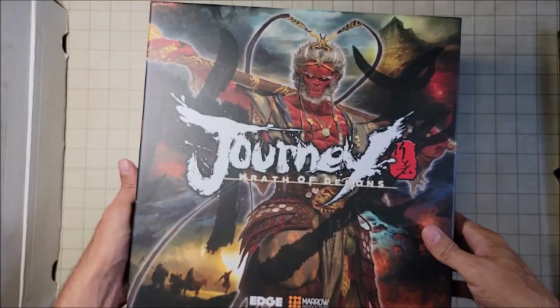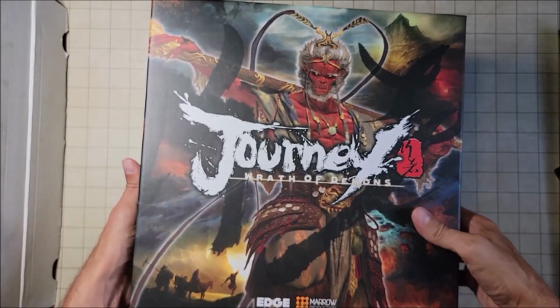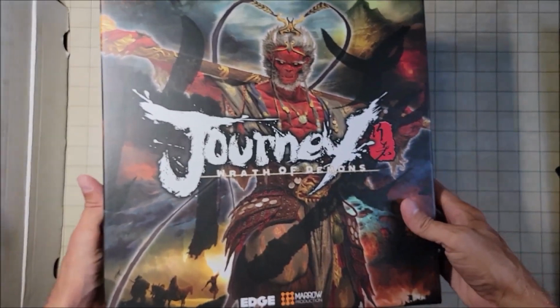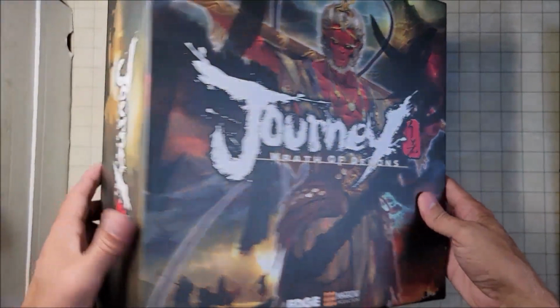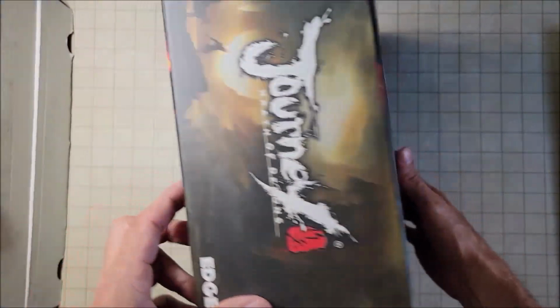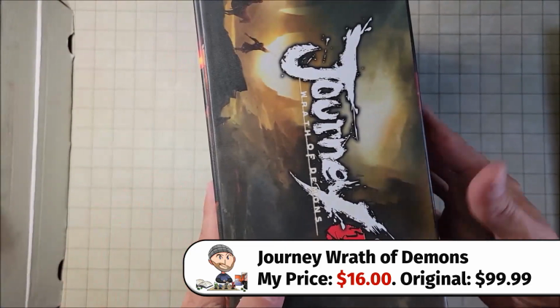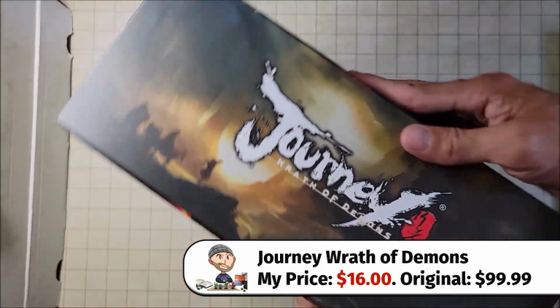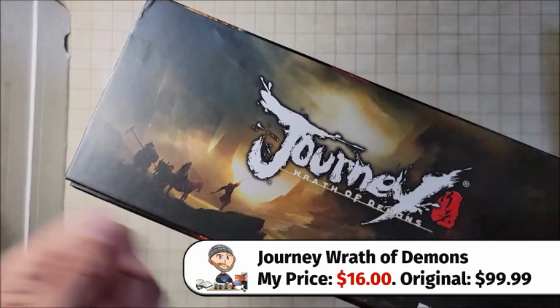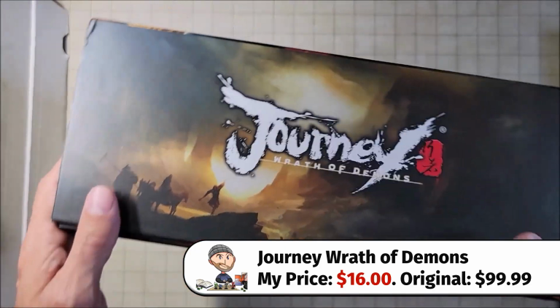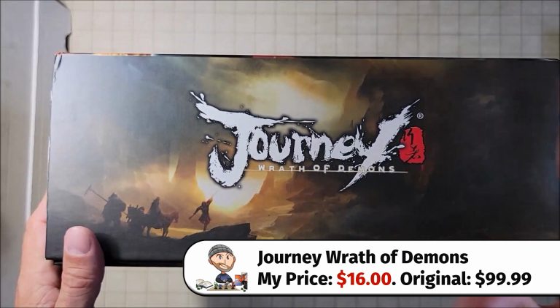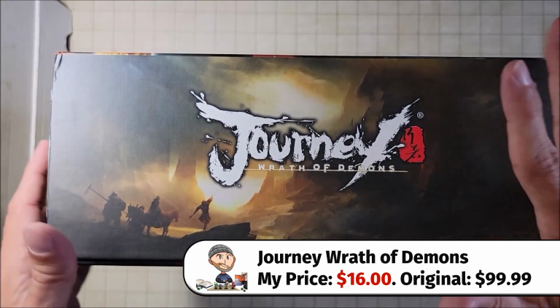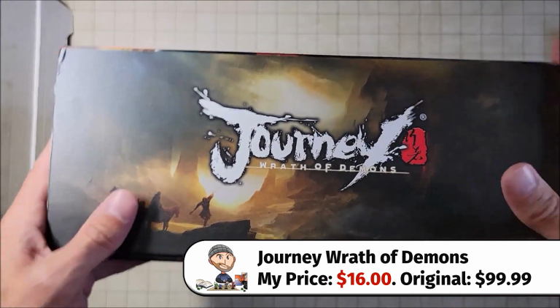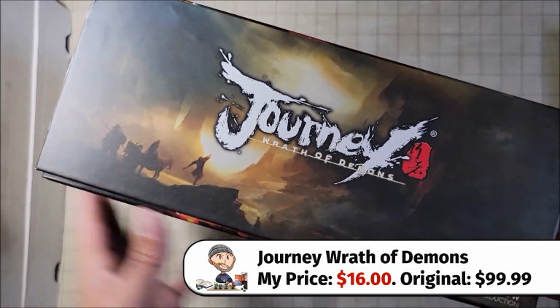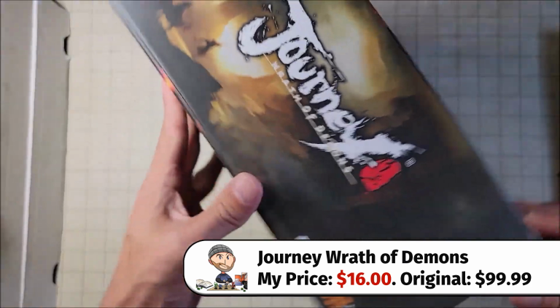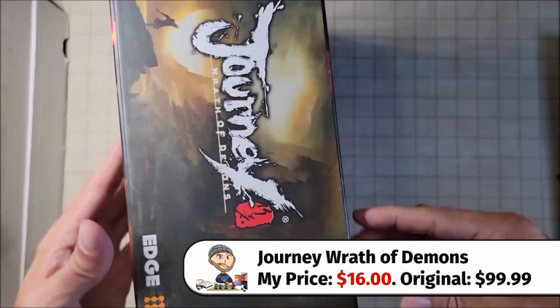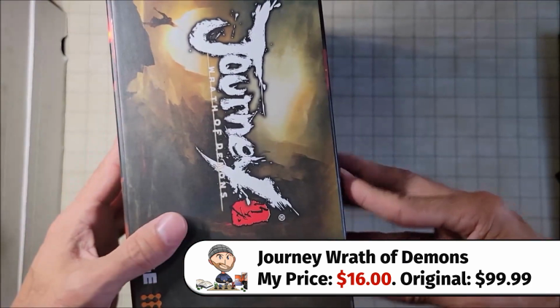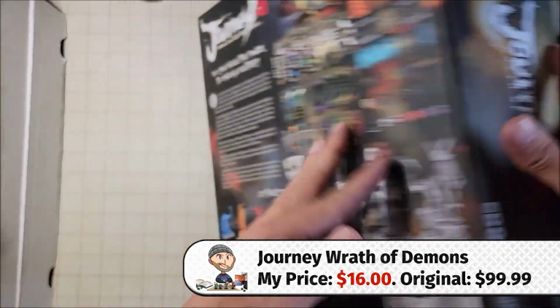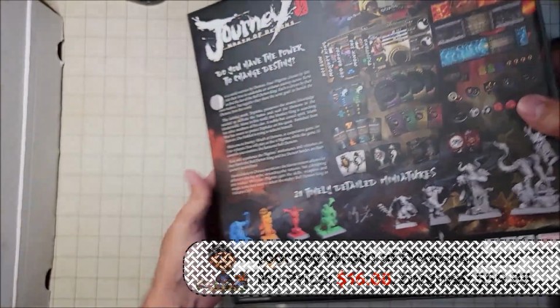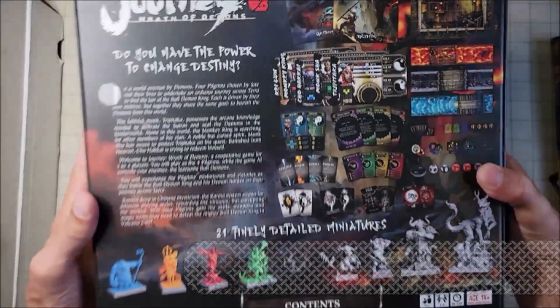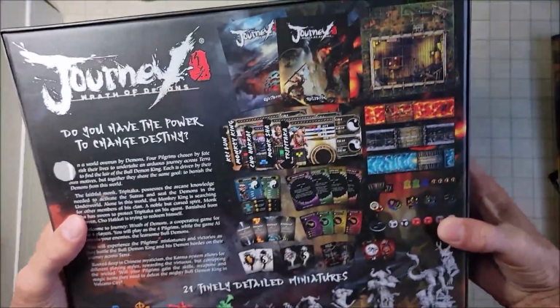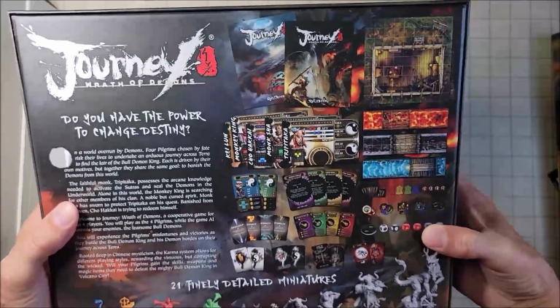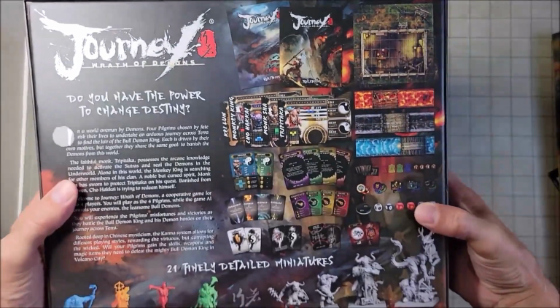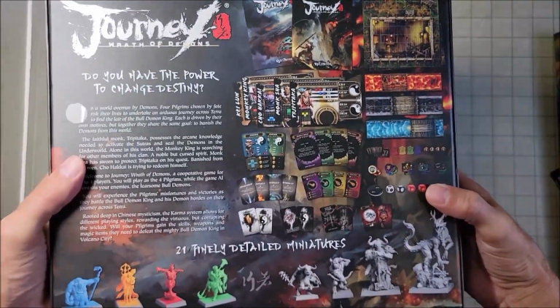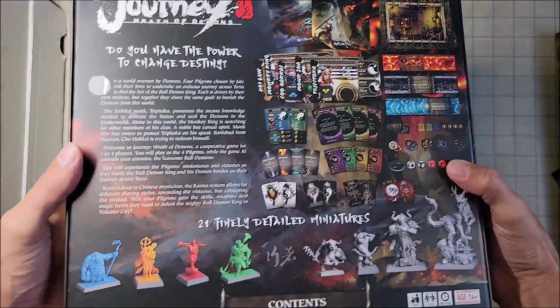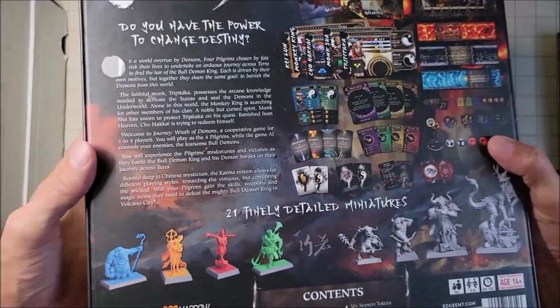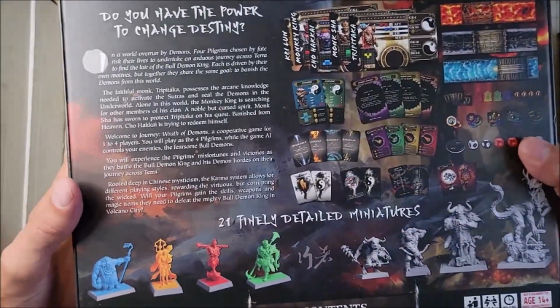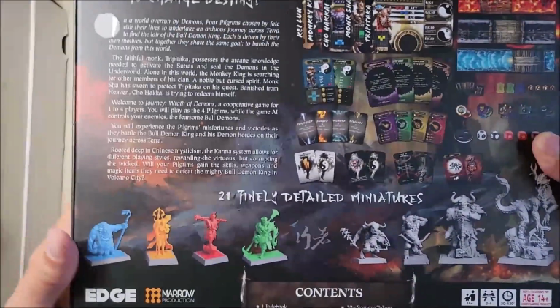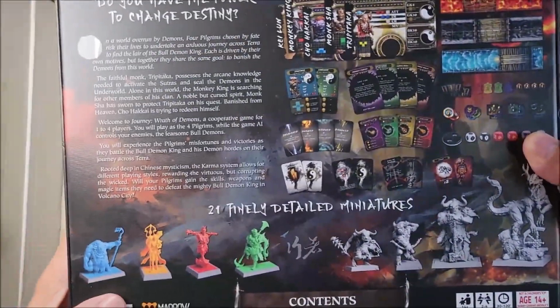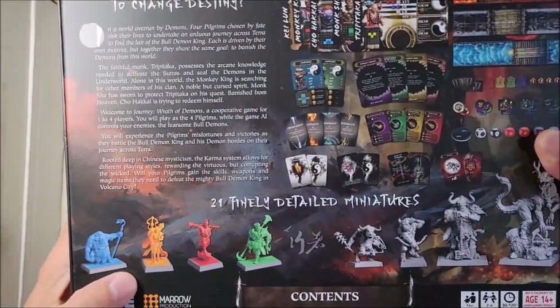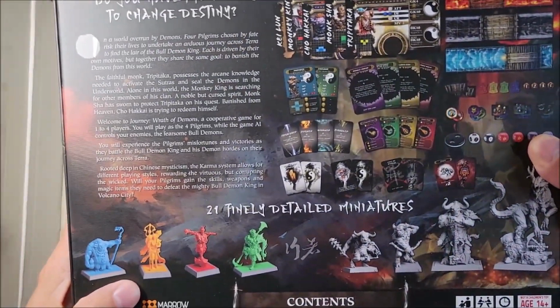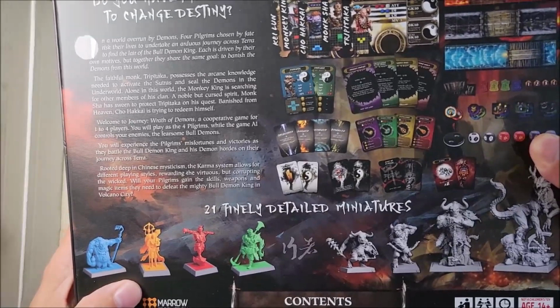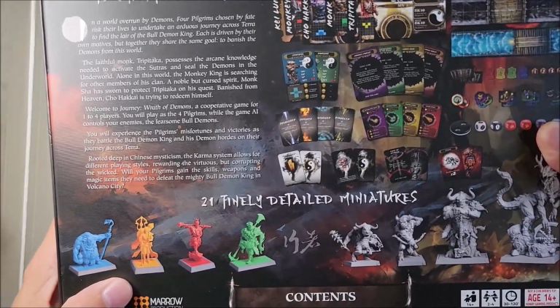So next up, we have Journey: Wrath of Demons. I just can't tell you how big this box is. This looks like an interesting game — there's all kinds of different things that are going to be included. But of course, I'm after the miniatures and the terrain.